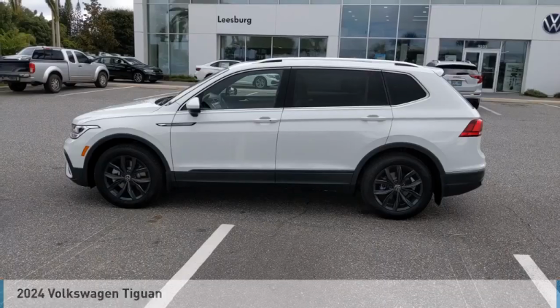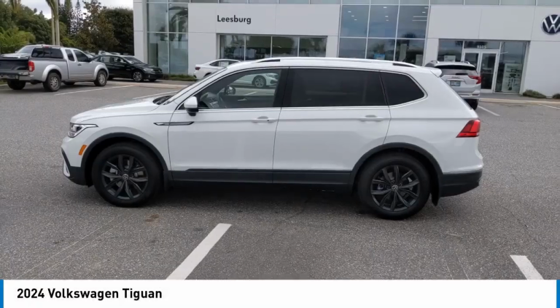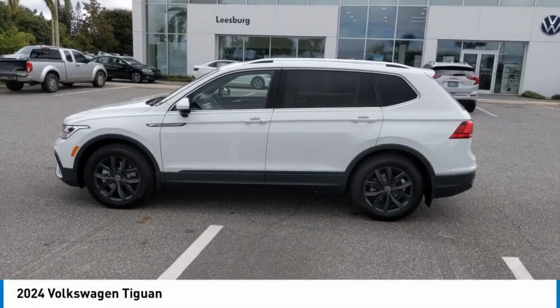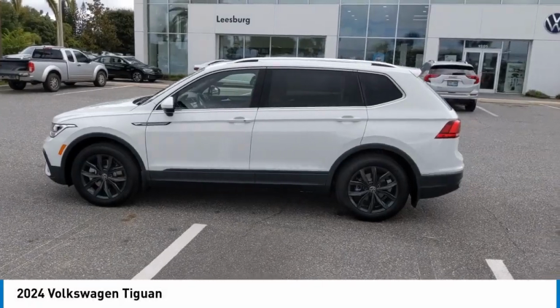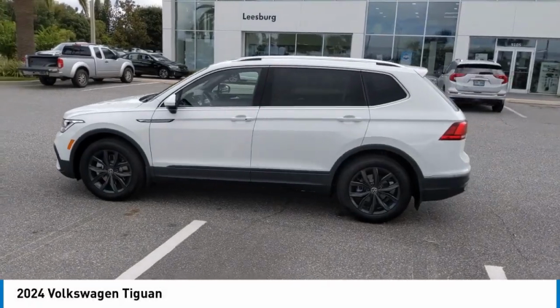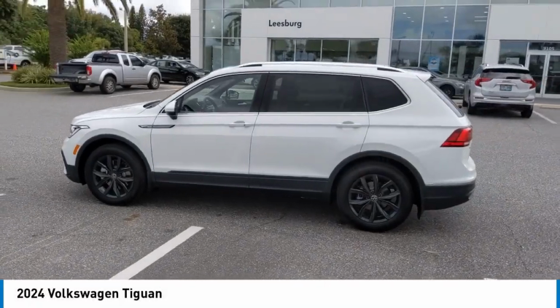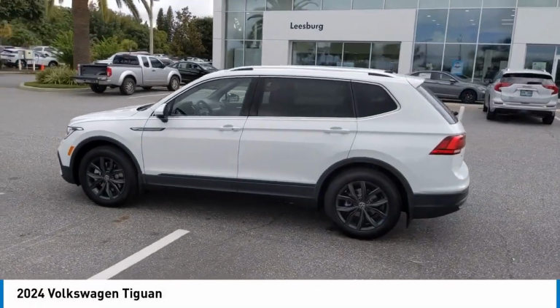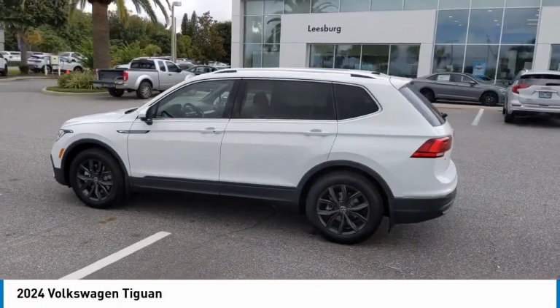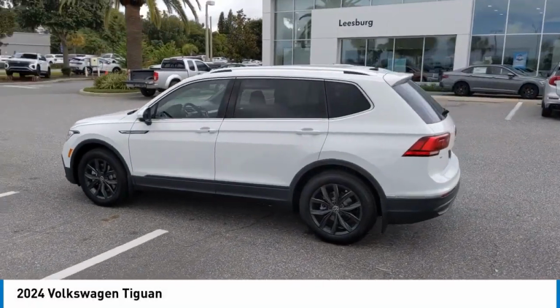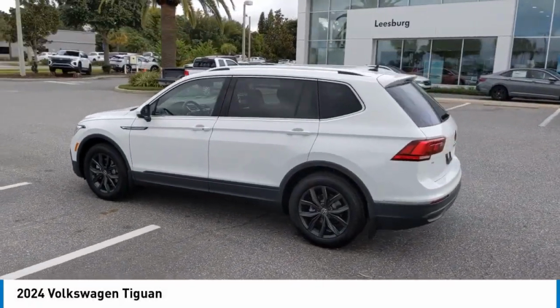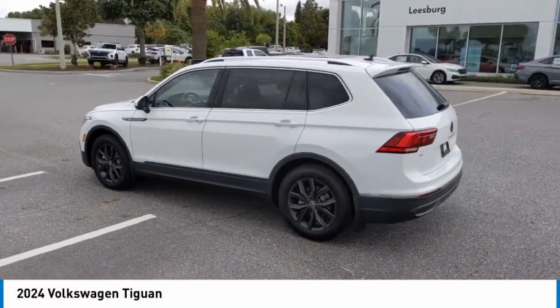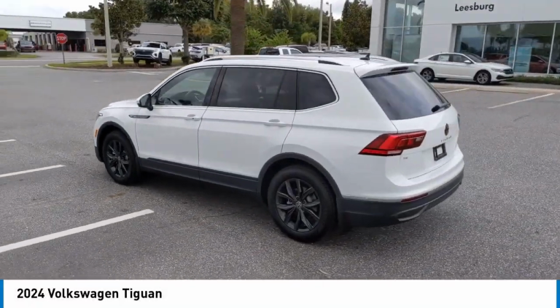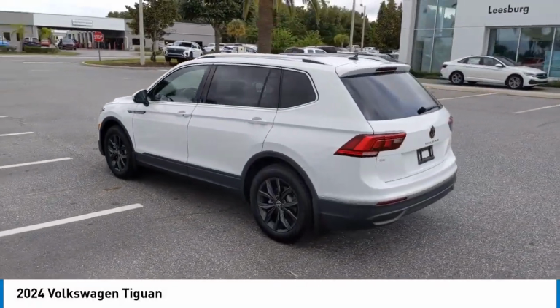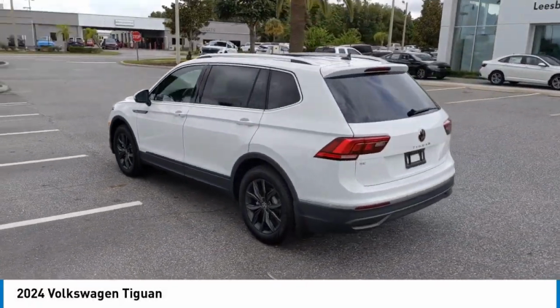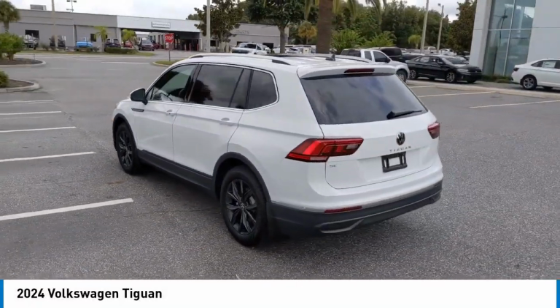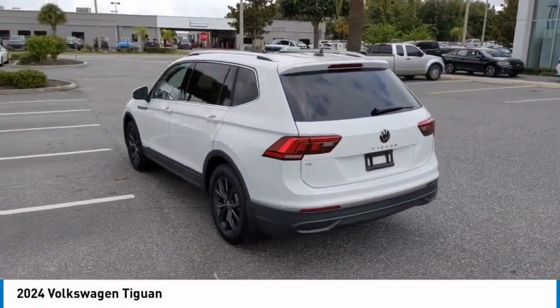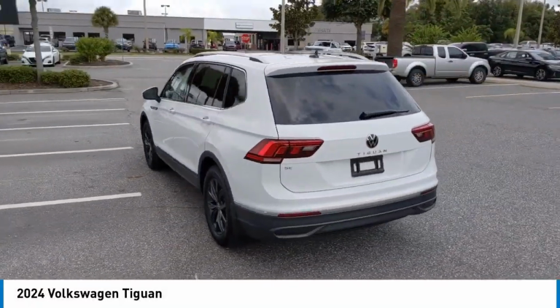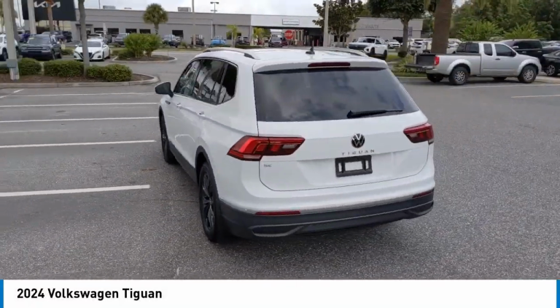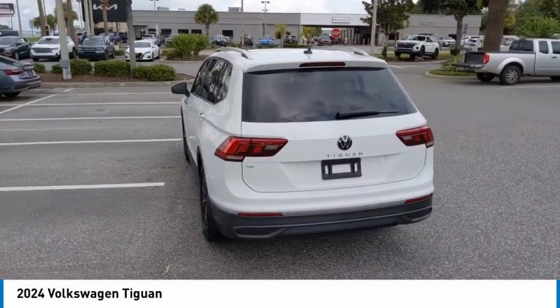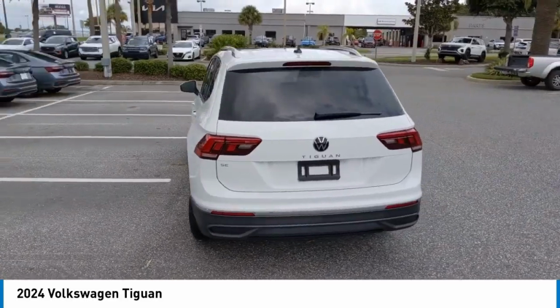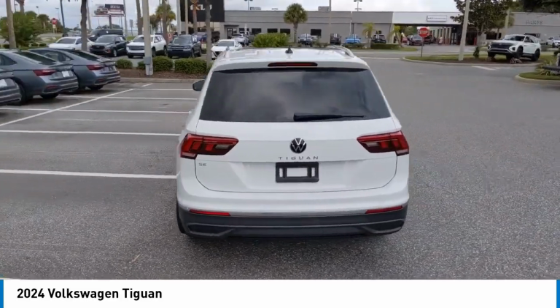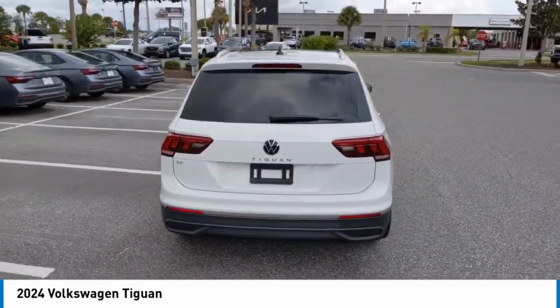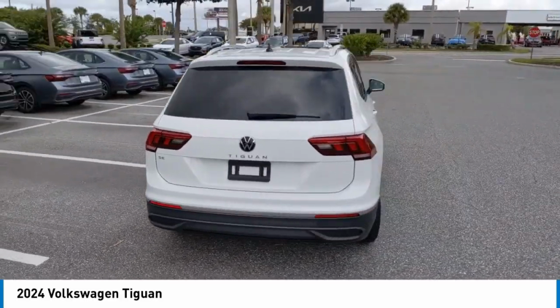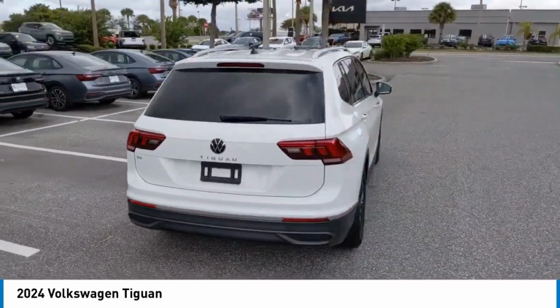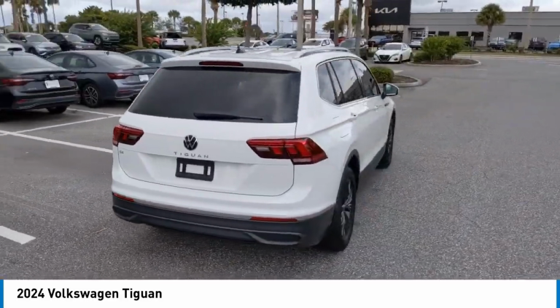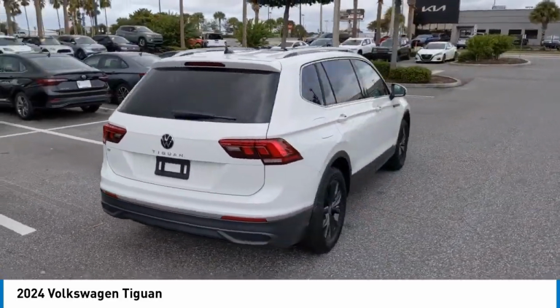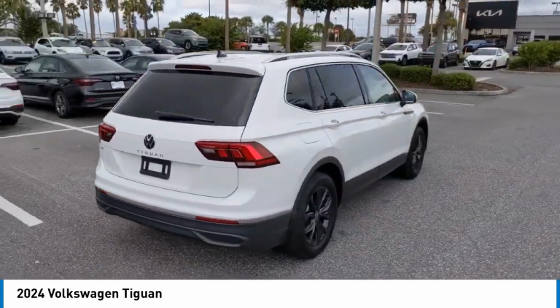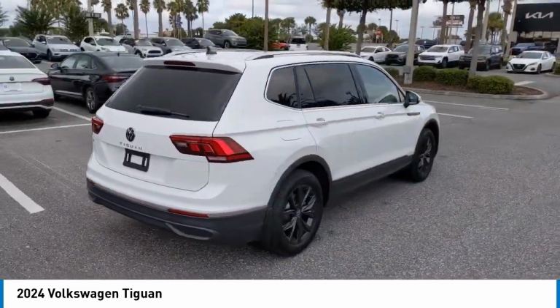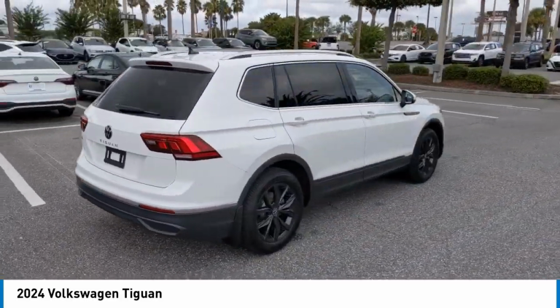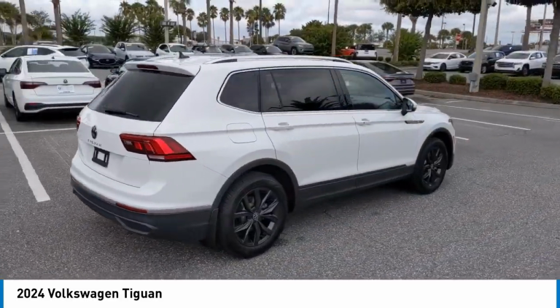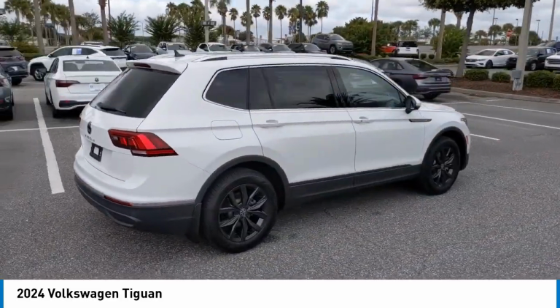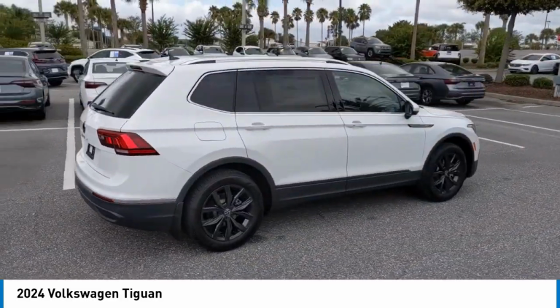Make a great choice today with the 2024 Tiguan. With Volkswagen Tiguan, it's good to be turbo. Turbo with glass.